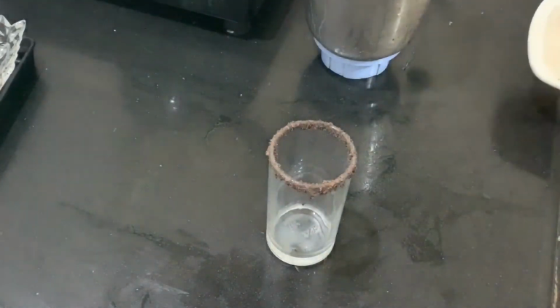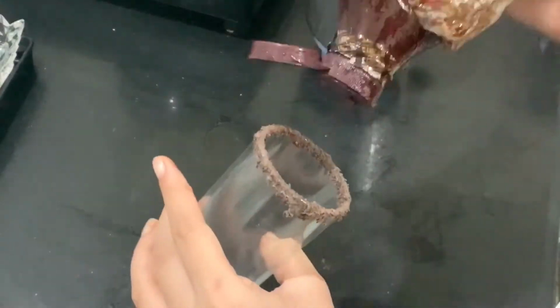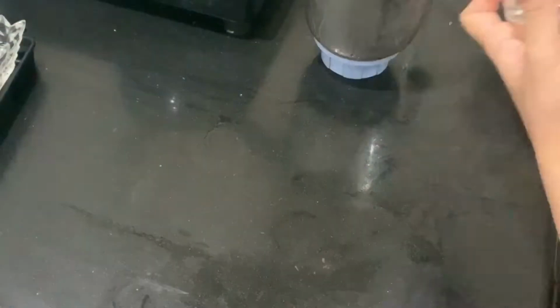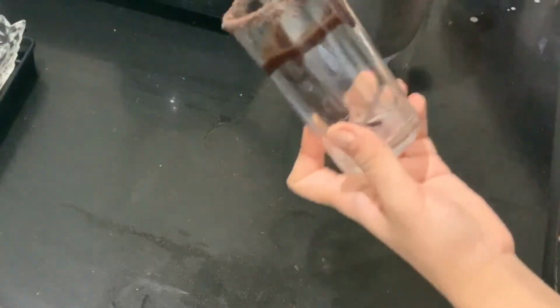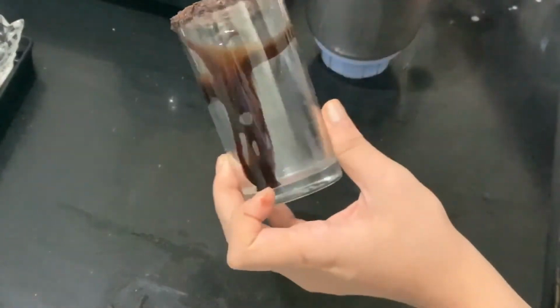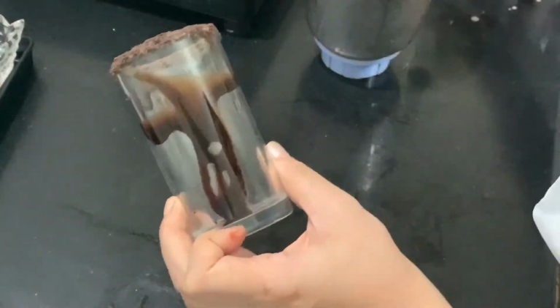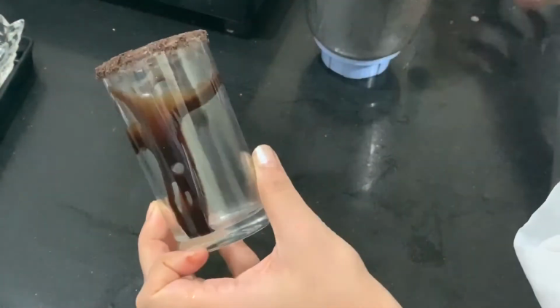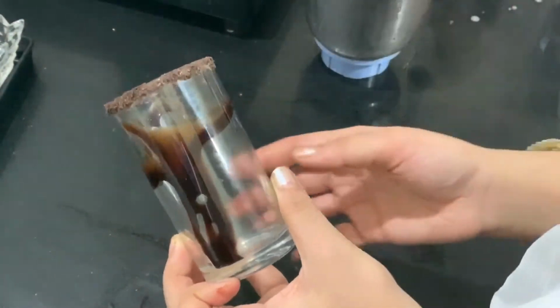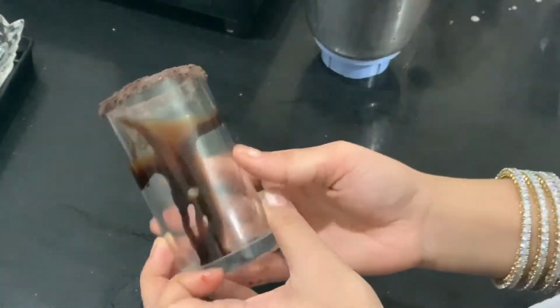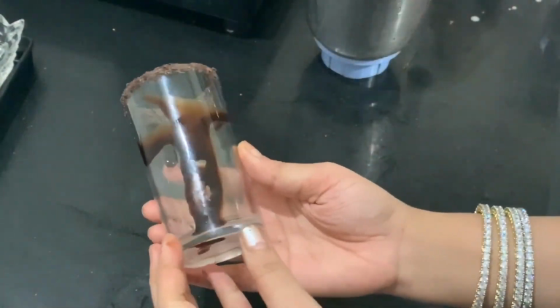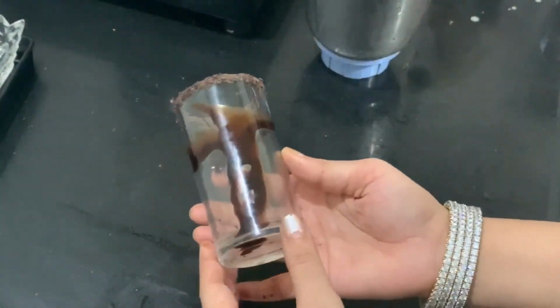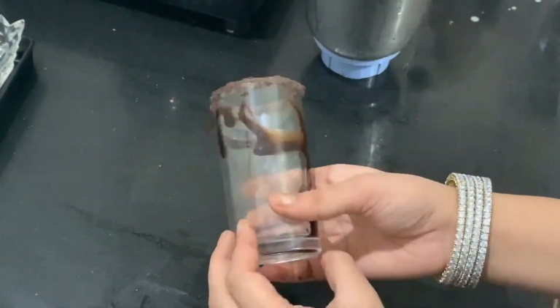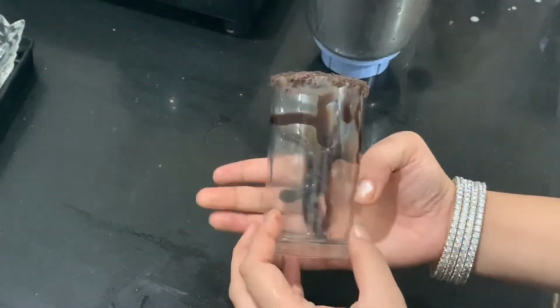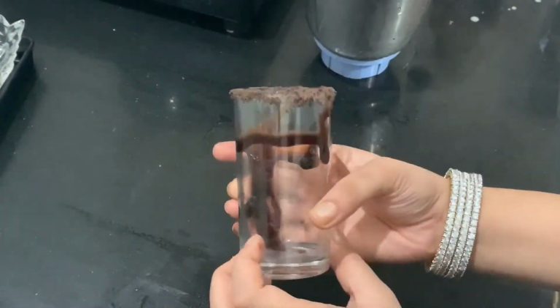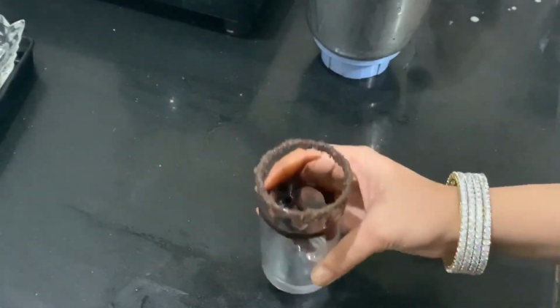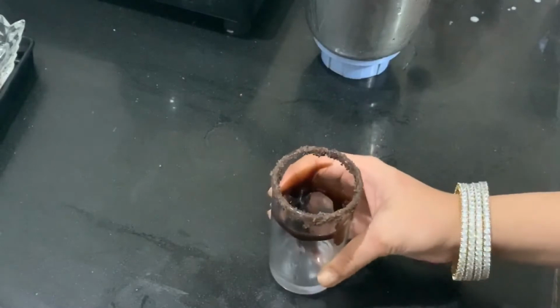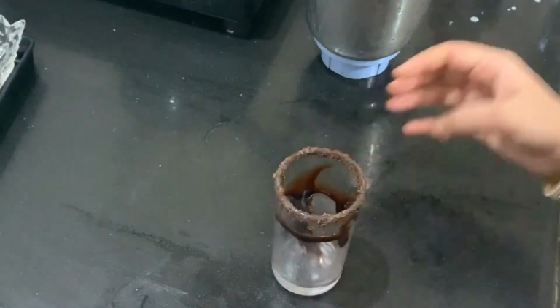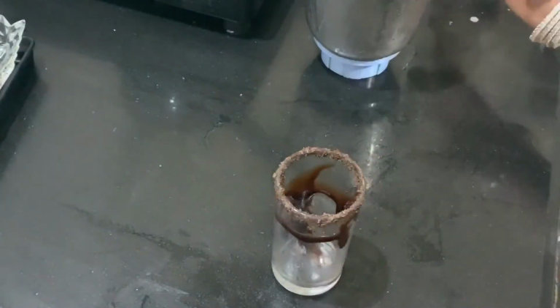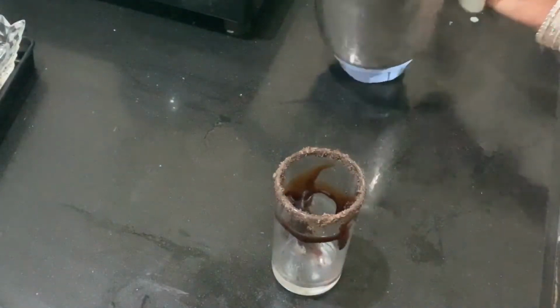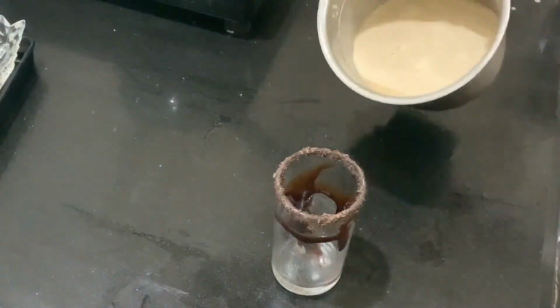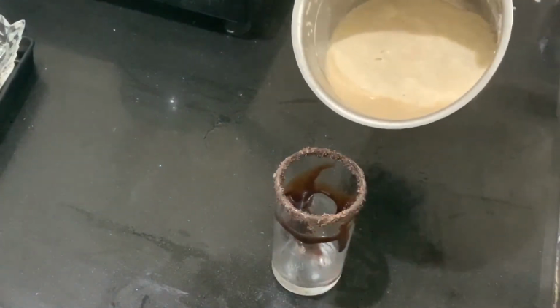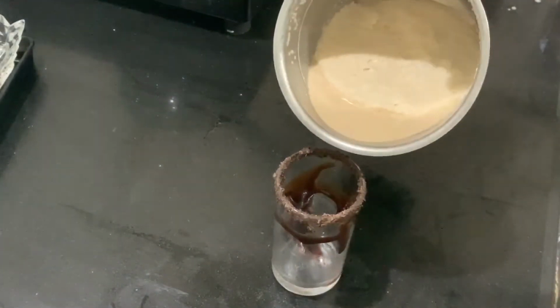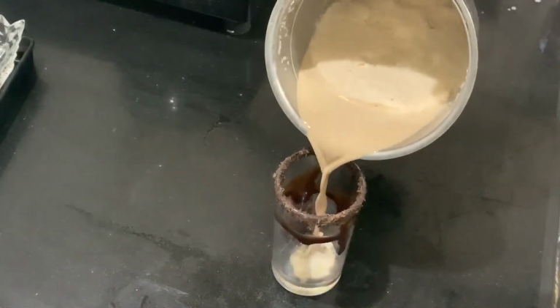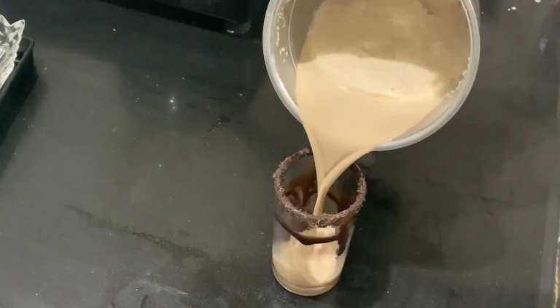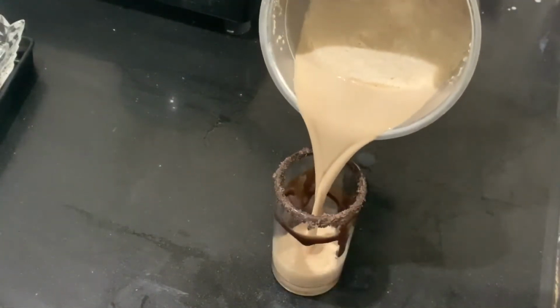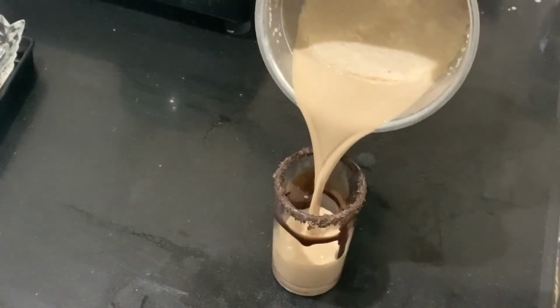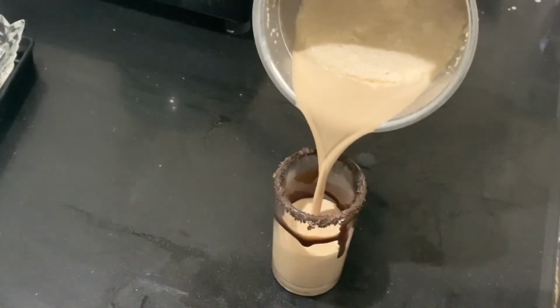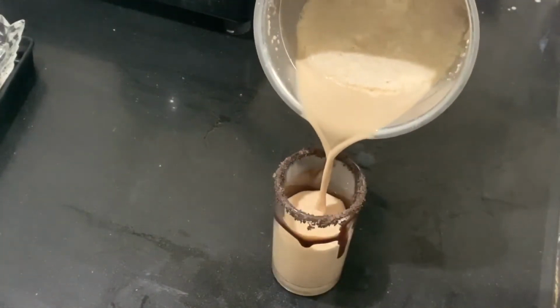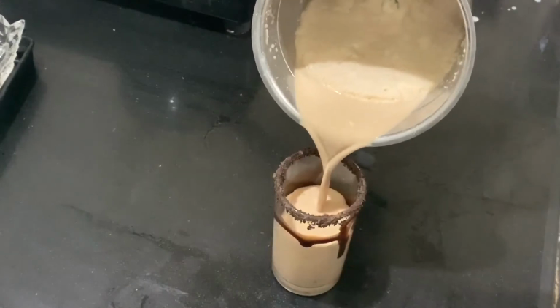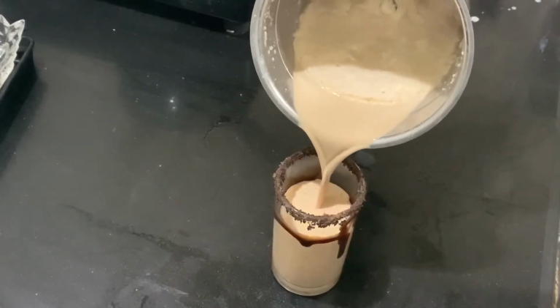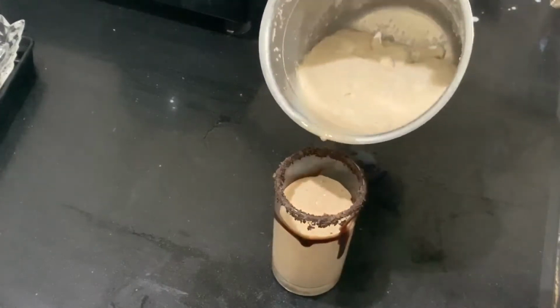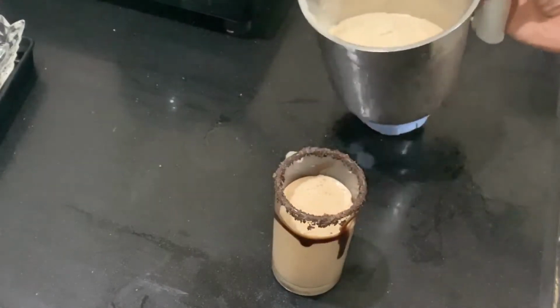Now we will blend it. Now we will add a glass of milk. There is a glass of chocolate and some chocolate syrup. Then it is time to pour the cold coffee.